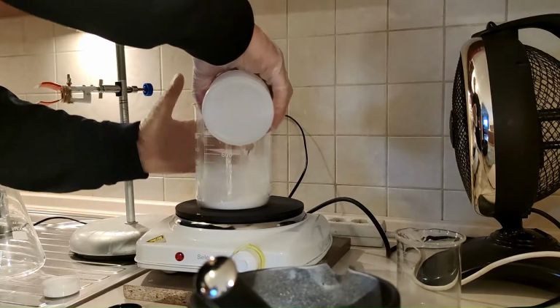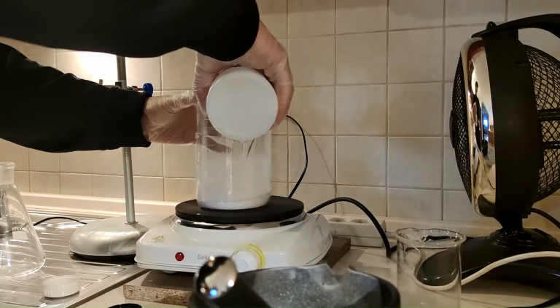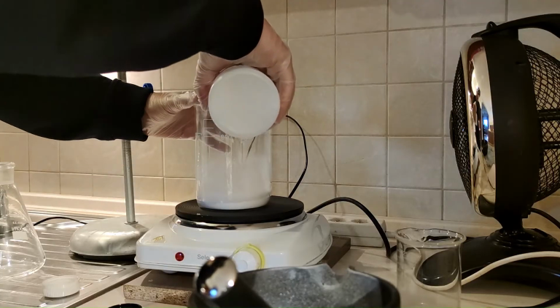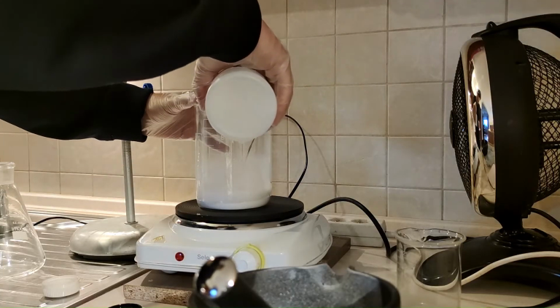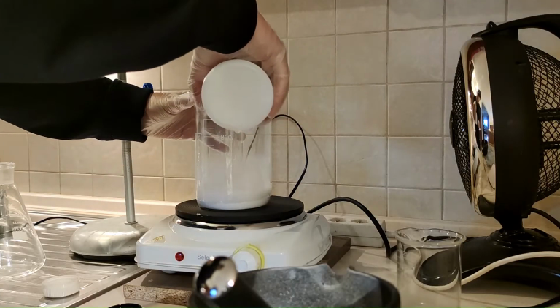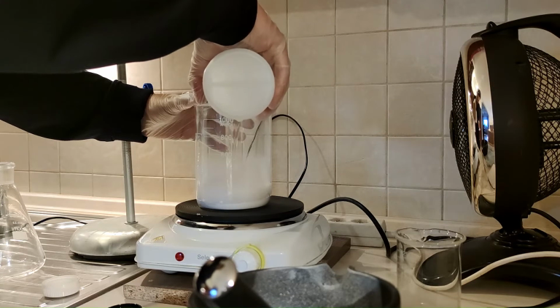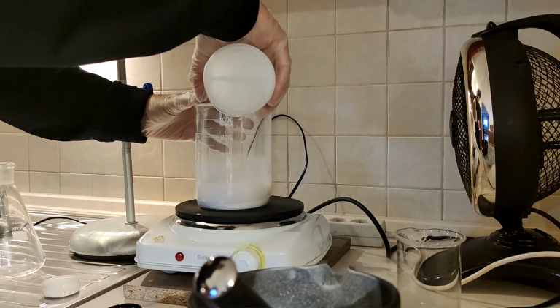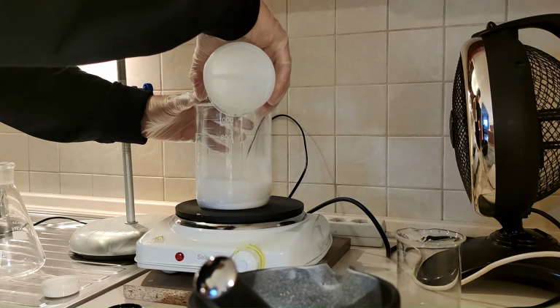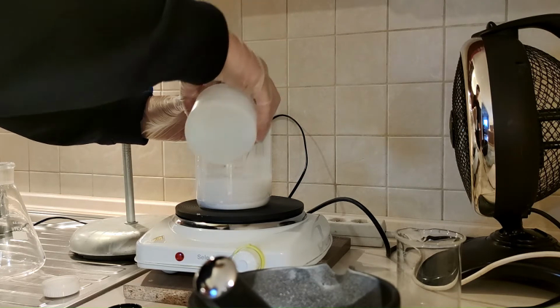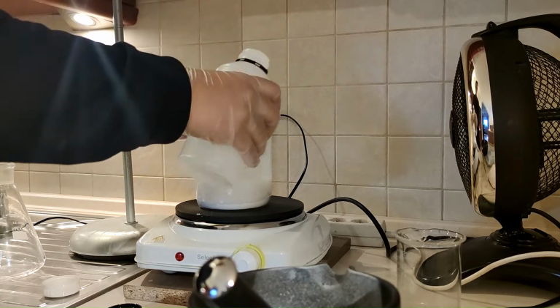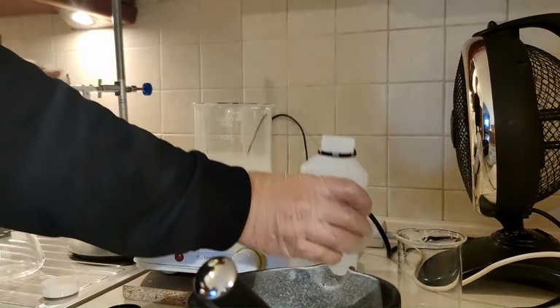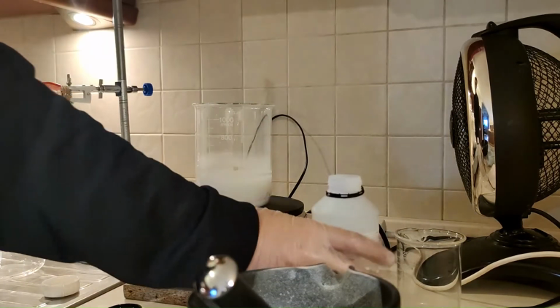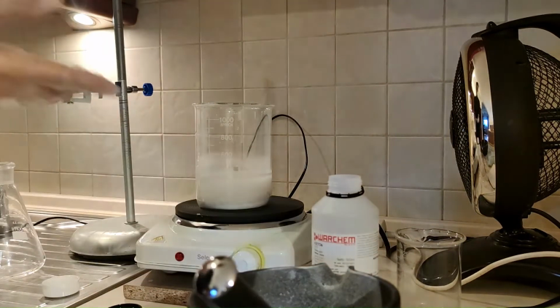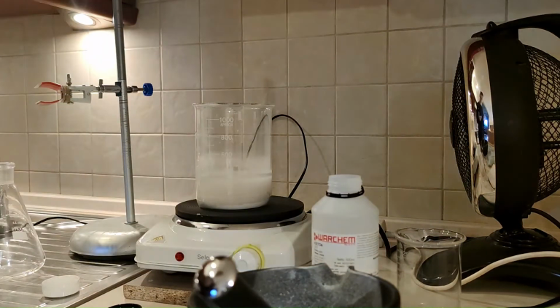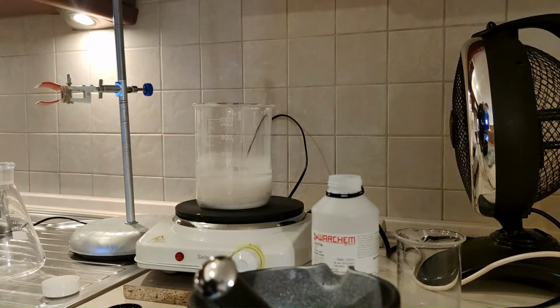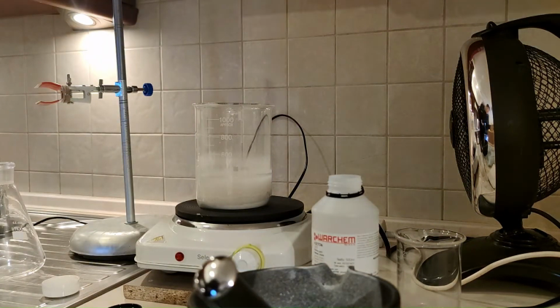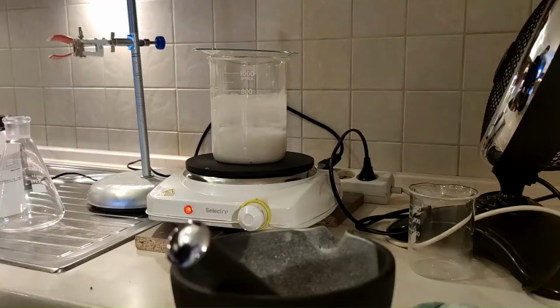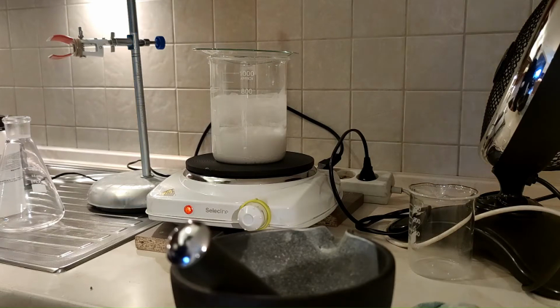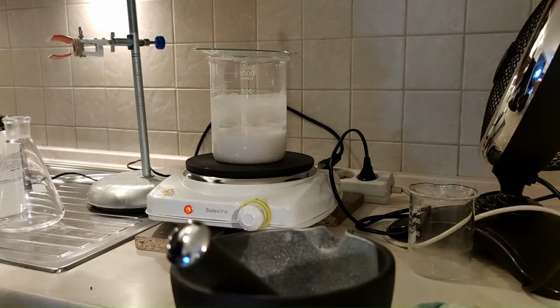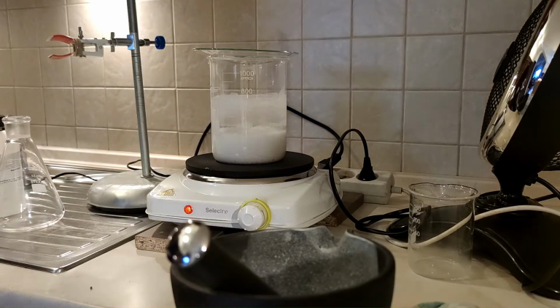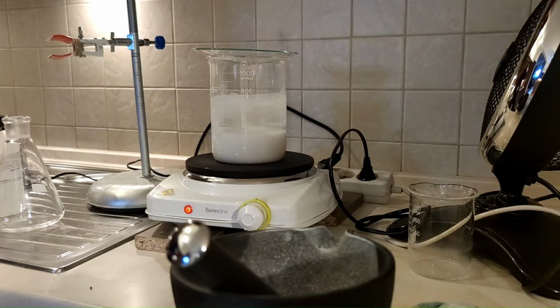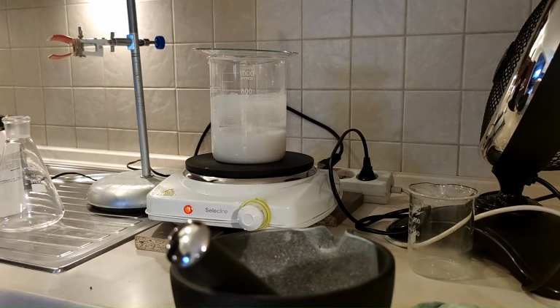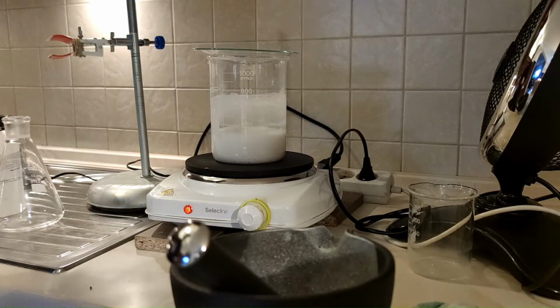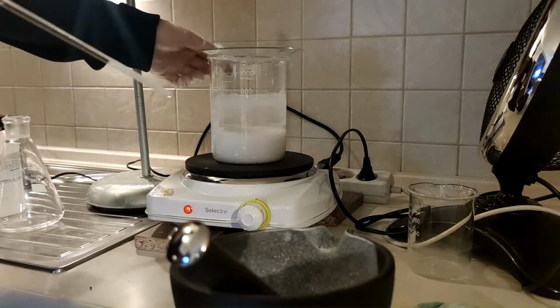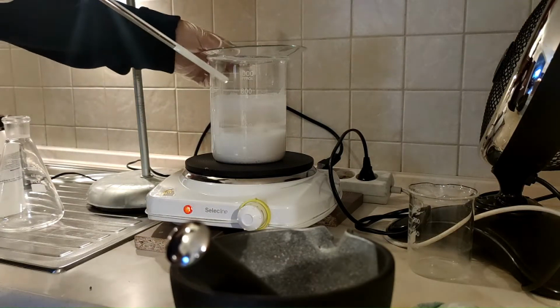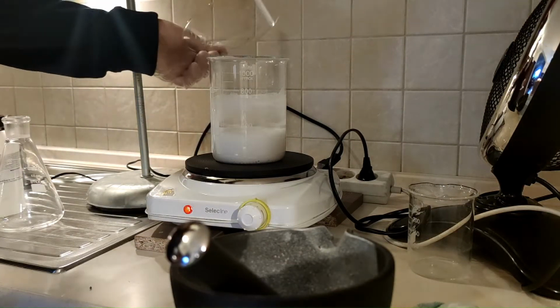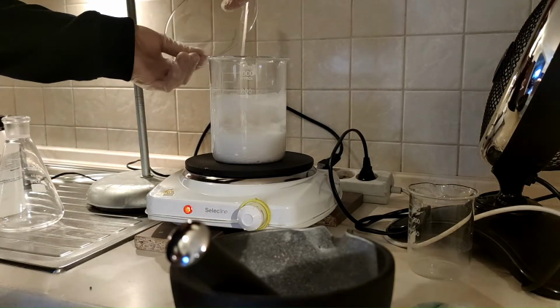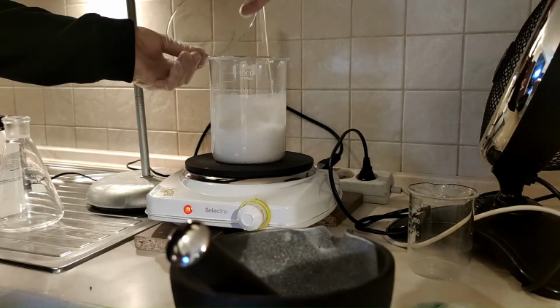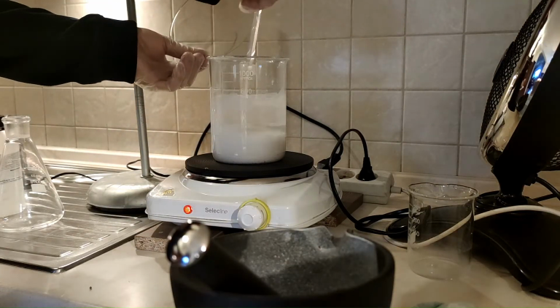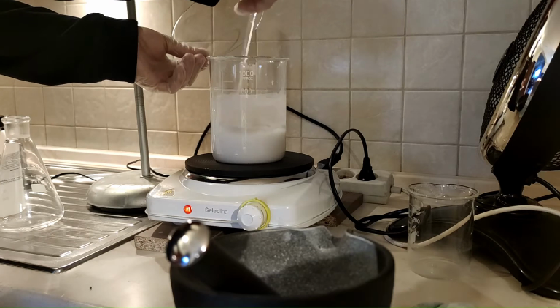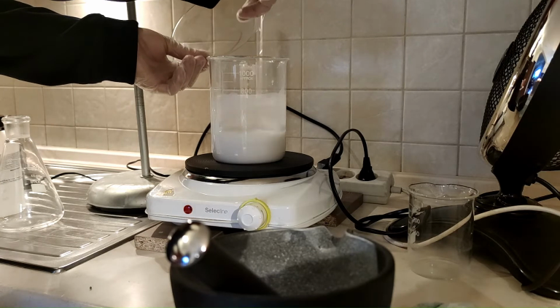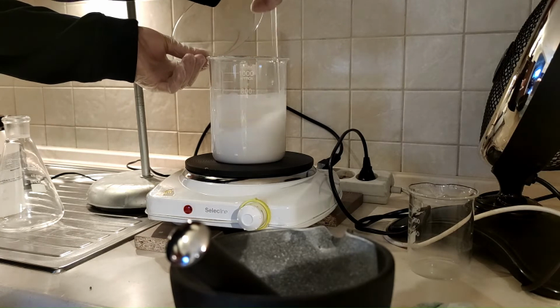I poured about 300 ml of acetone over the pills. I heated it until boiling so that the solubility of caffeine increases. The filler is completely insoluble in an organic solvent, so it just stays as powder.